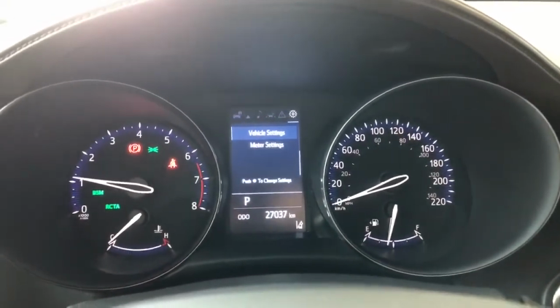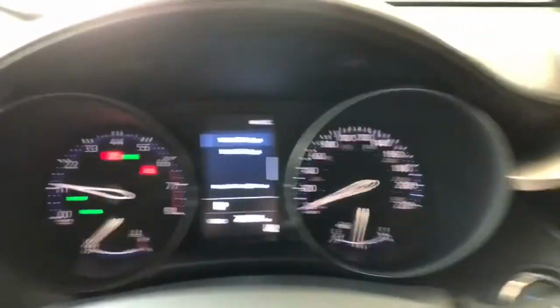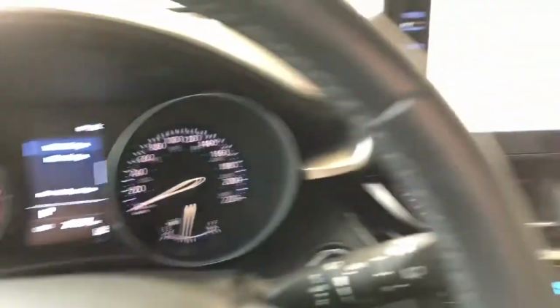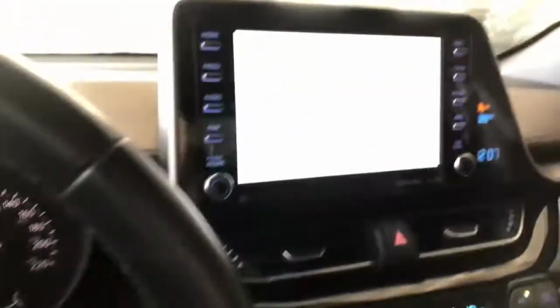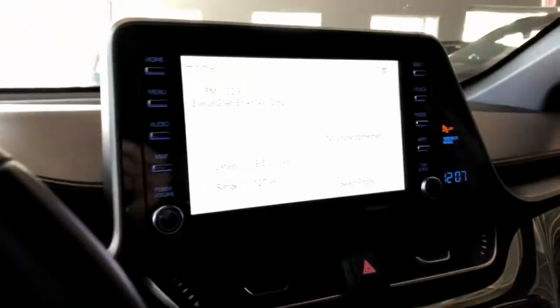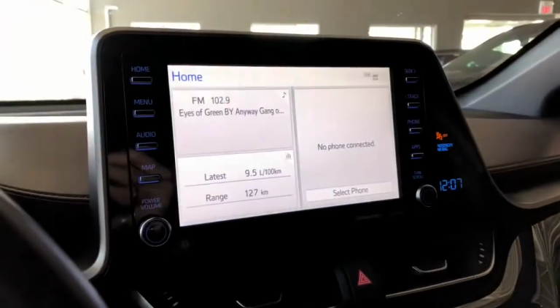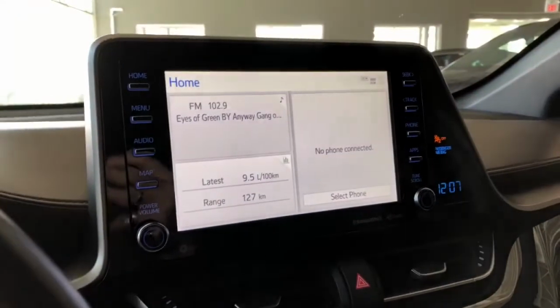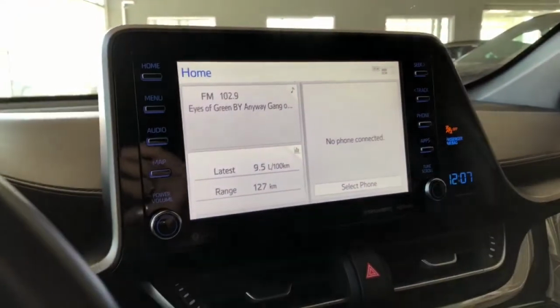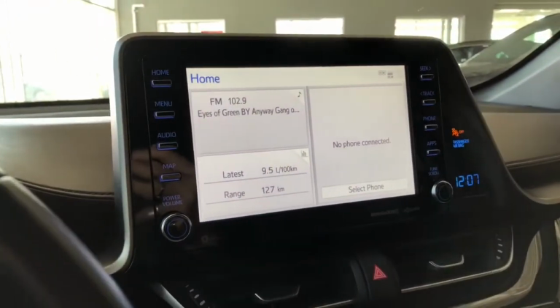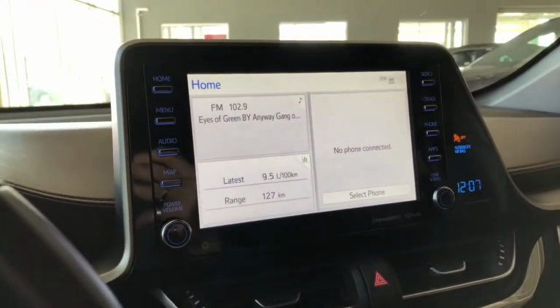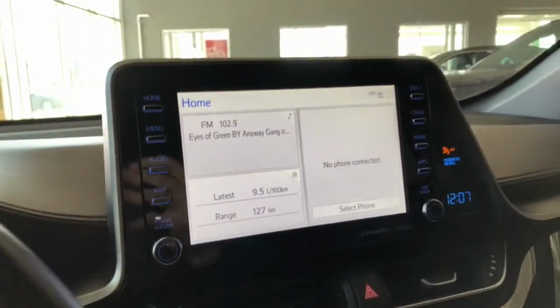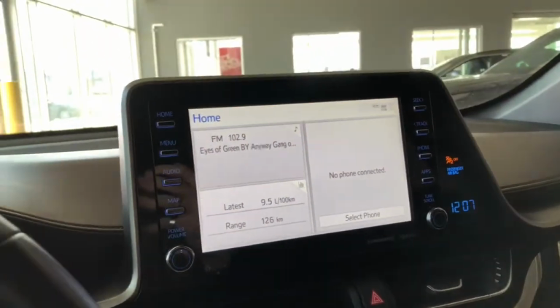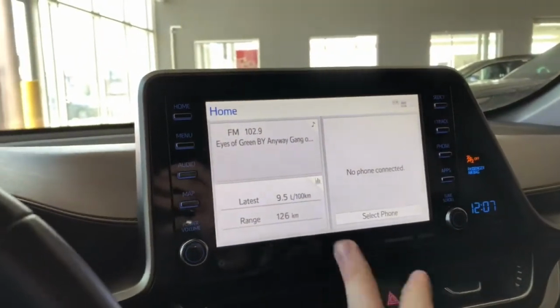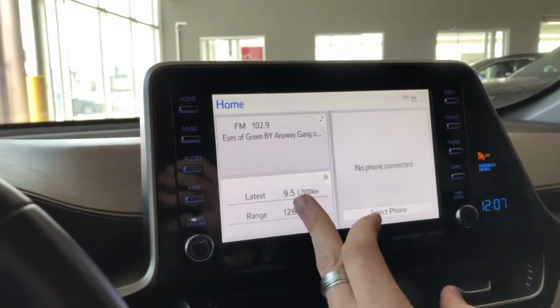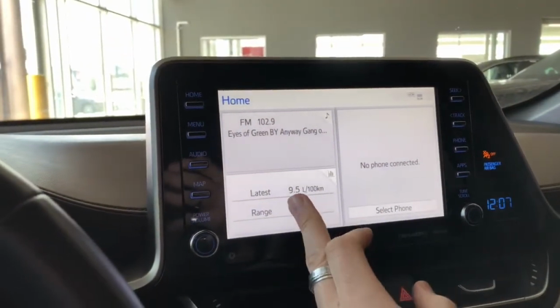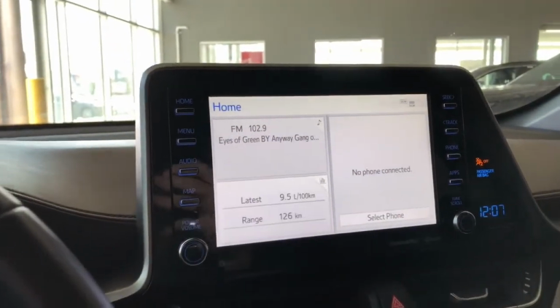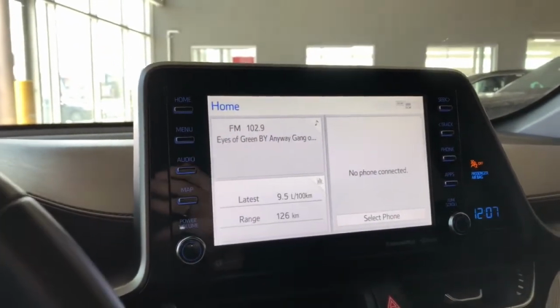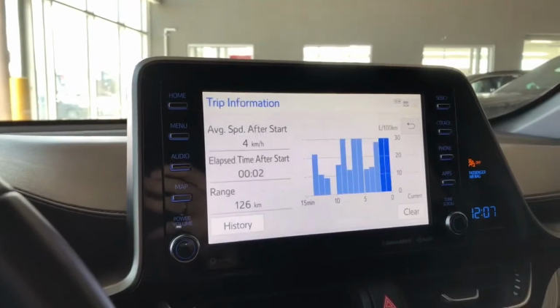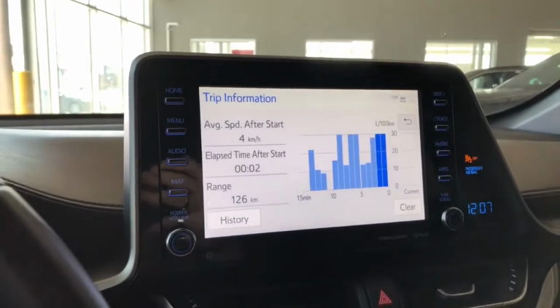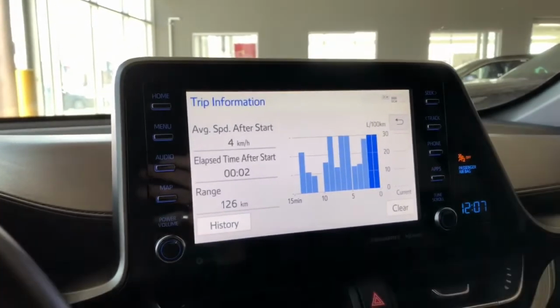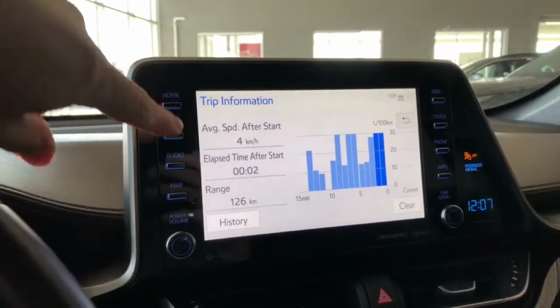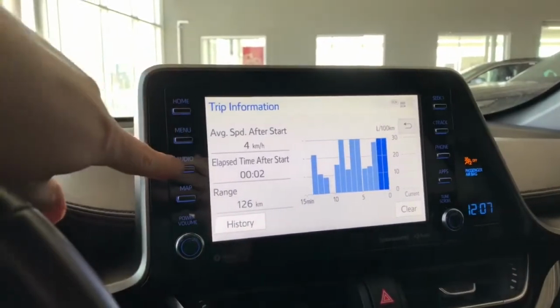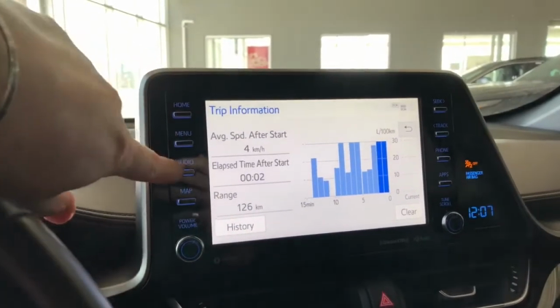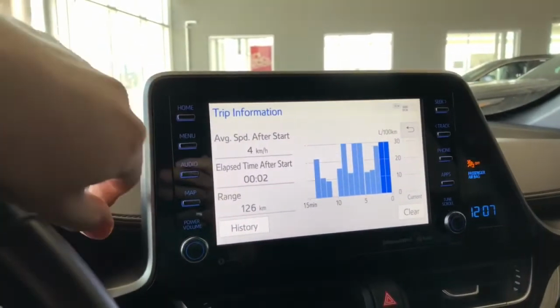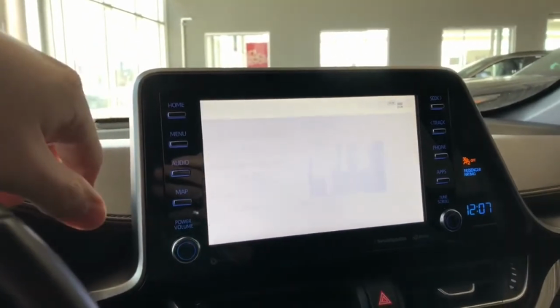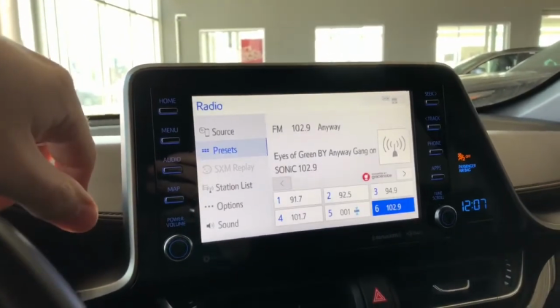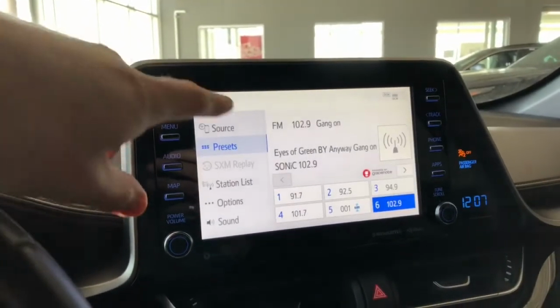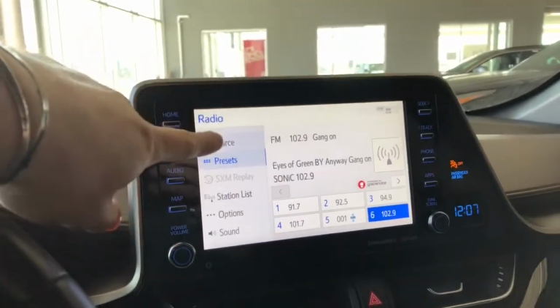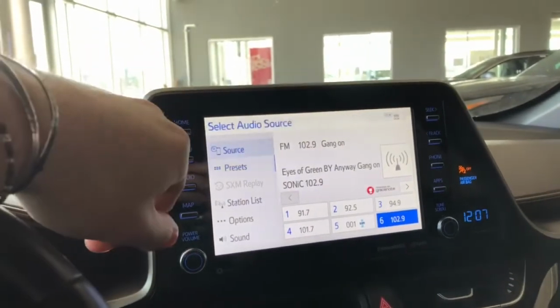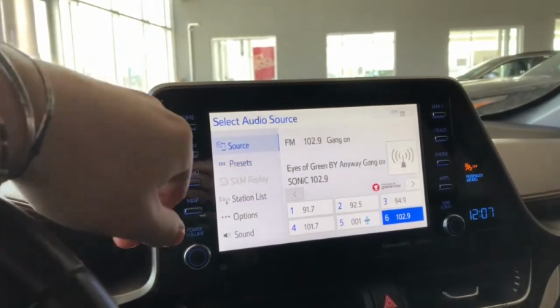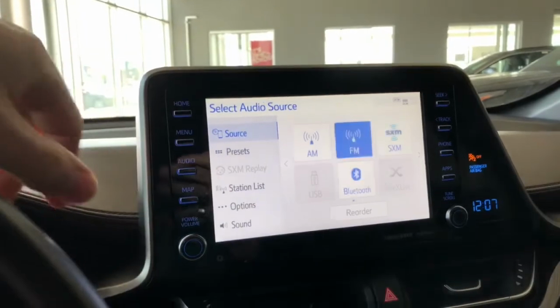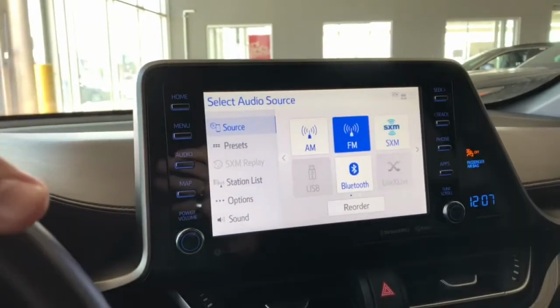Taking a look at our screen, right now we're on the home screen — it will display any audio that's playing. You also have your trip information here. Going into audio, you have your standard AM and FM, and you can always connect your phone through Bluetooth as well.